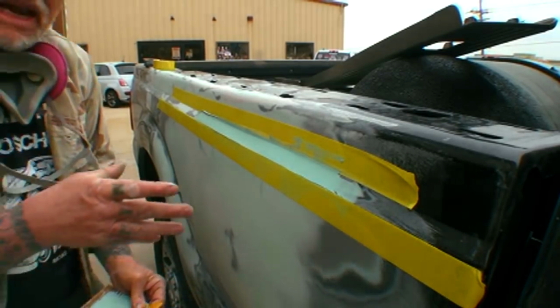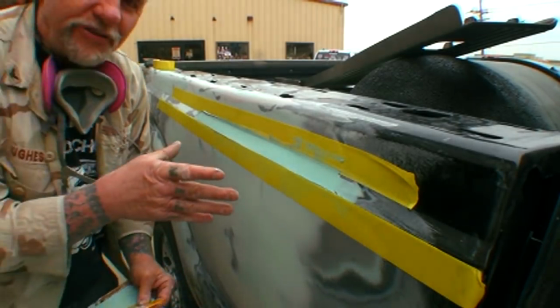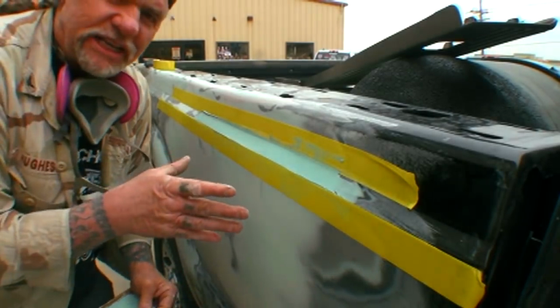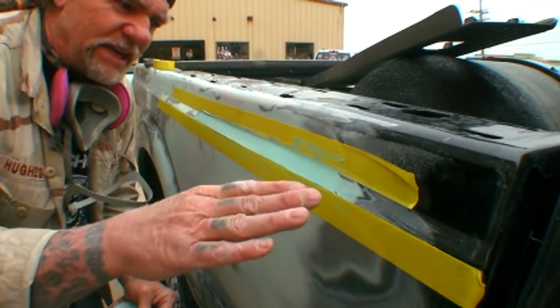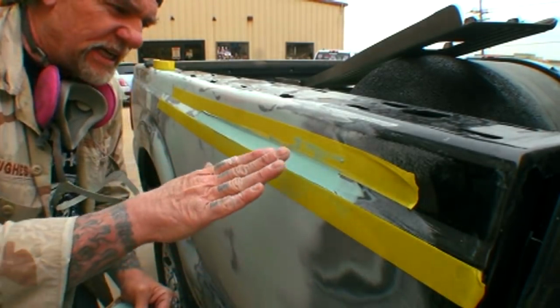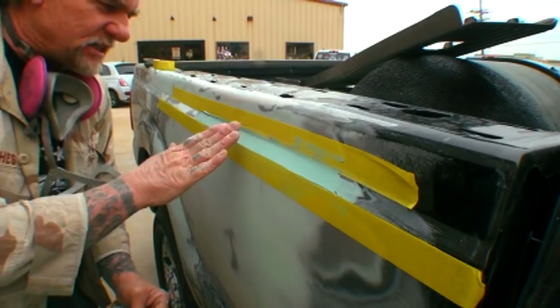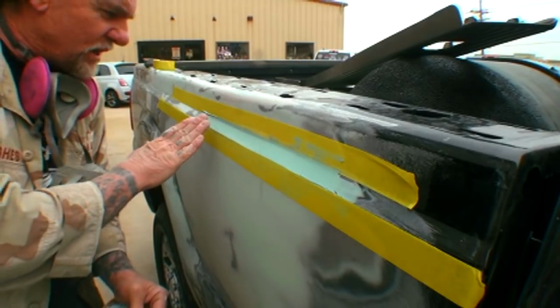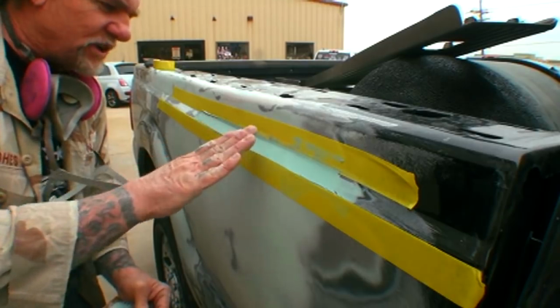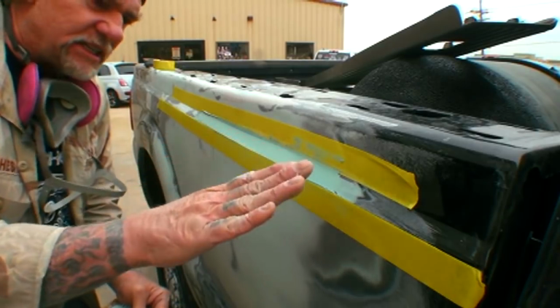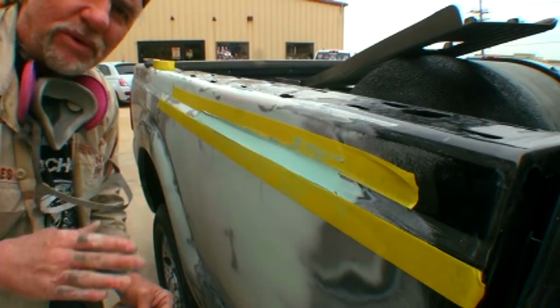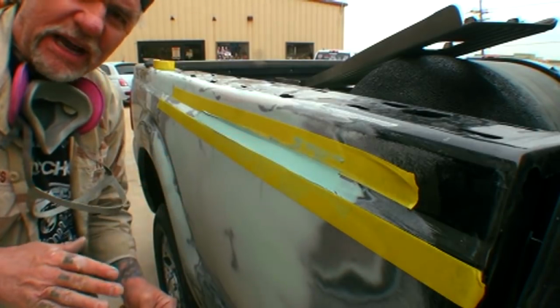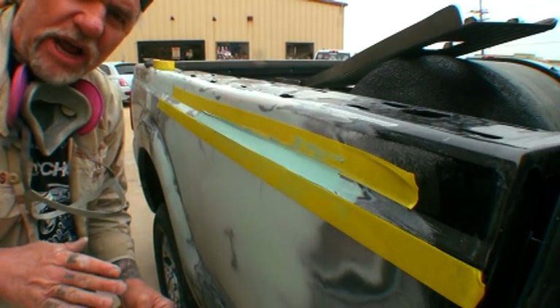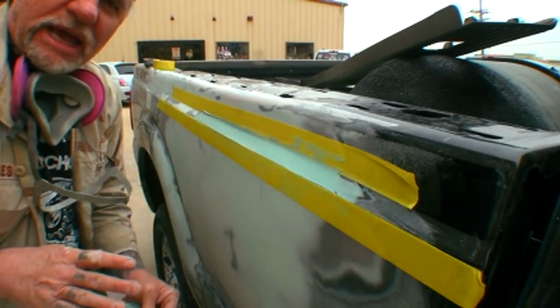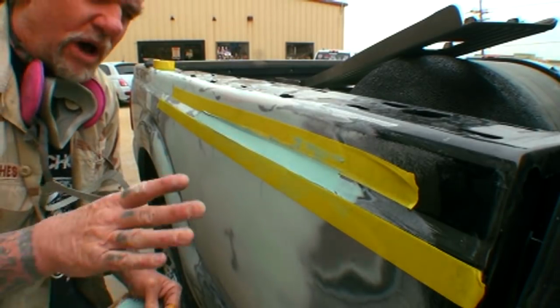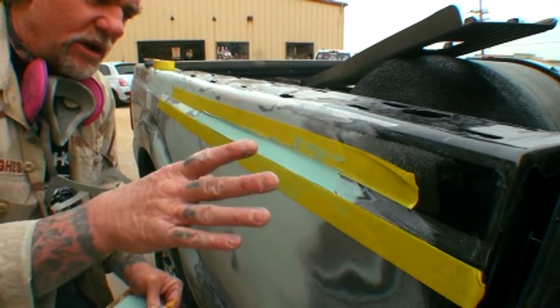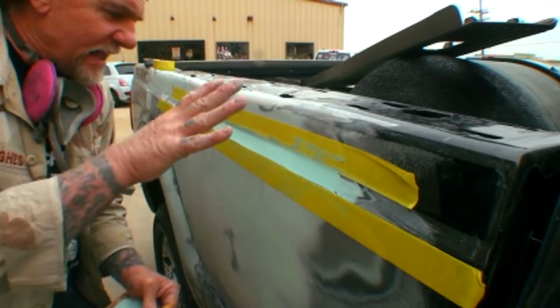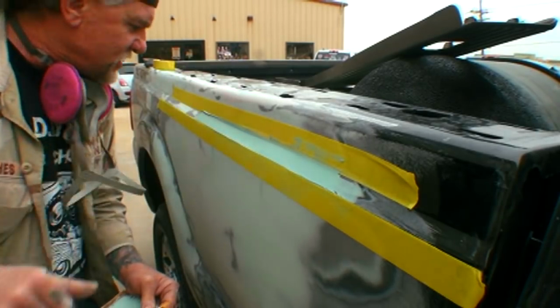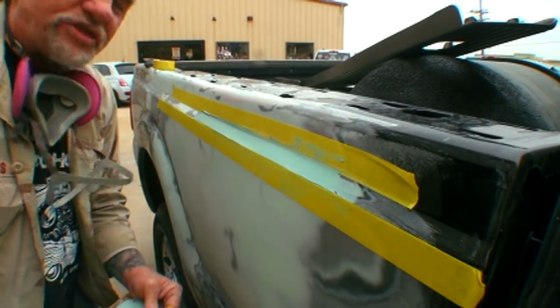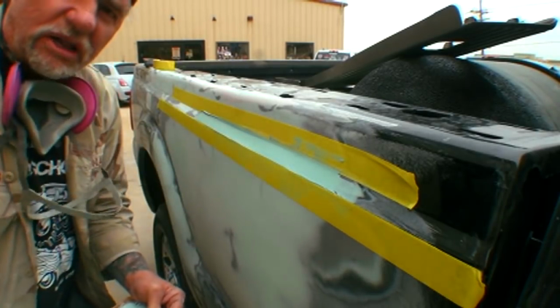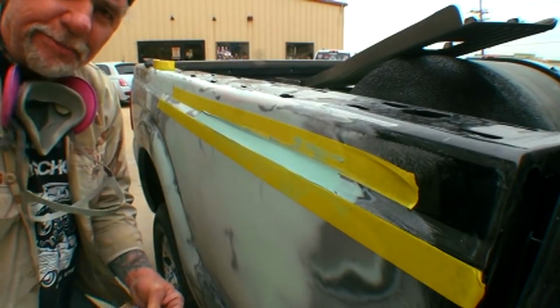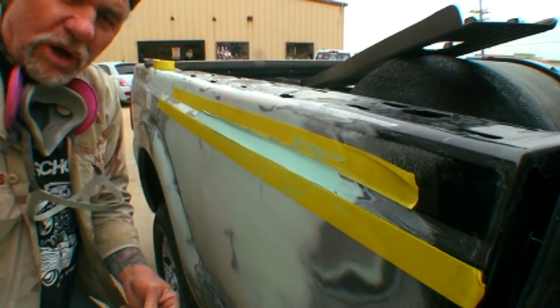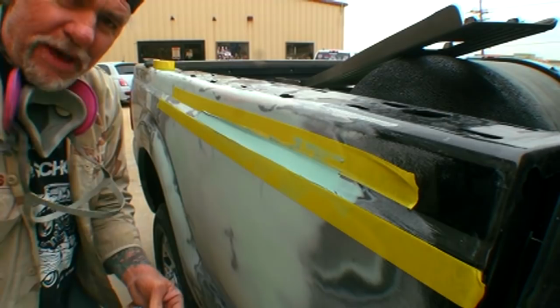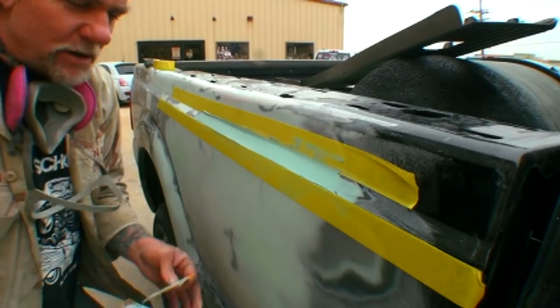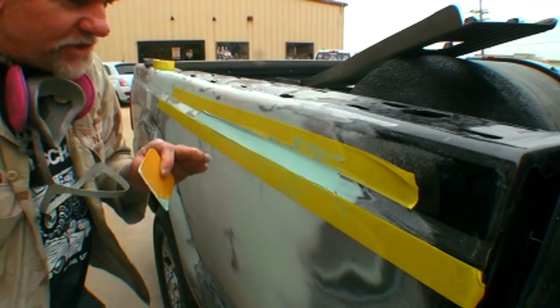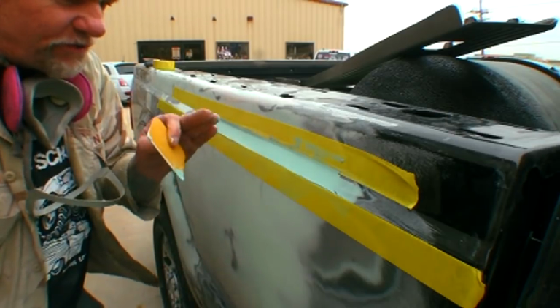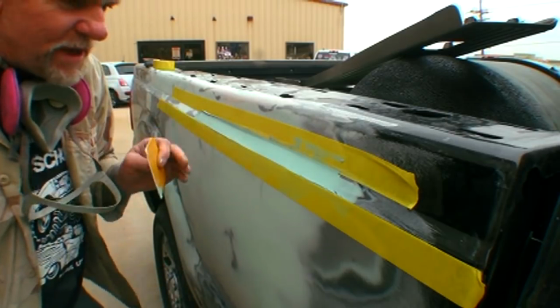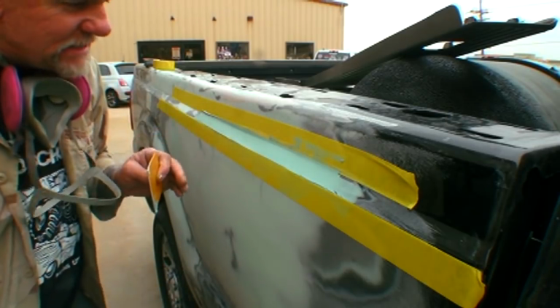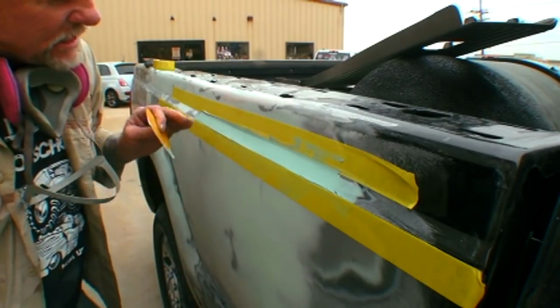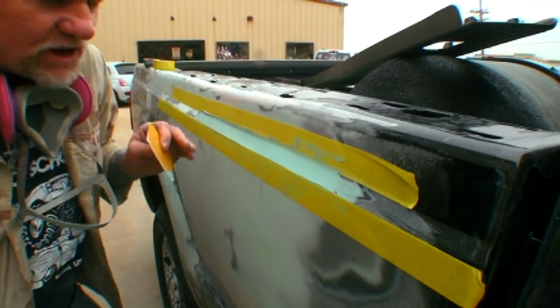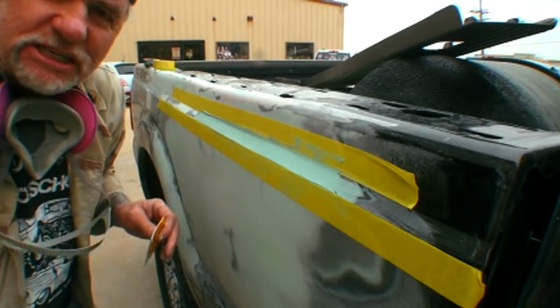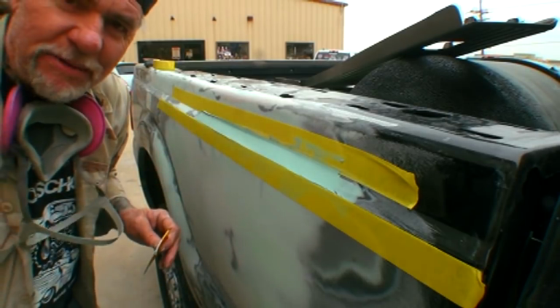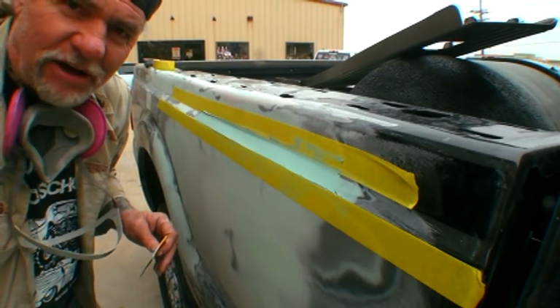If you look at that, you can see it's a more level system that we got going on. We'll let that dry thoroughly — we'll be back in about 30 to 40 minutes to finish this out.